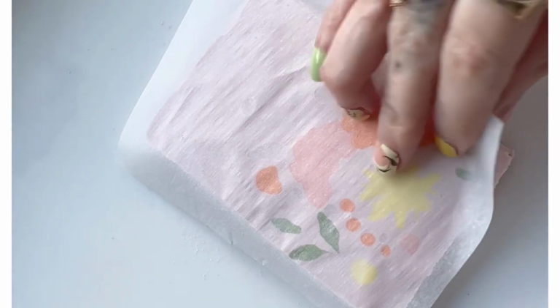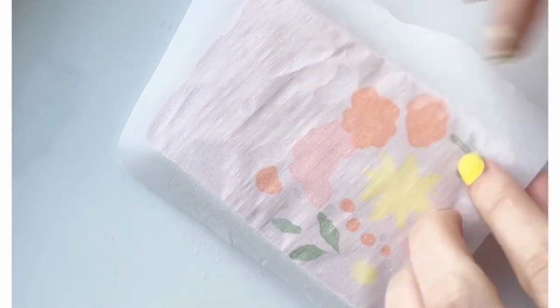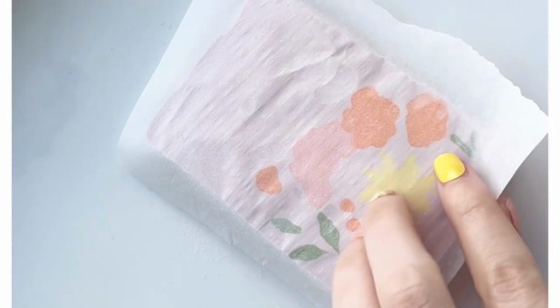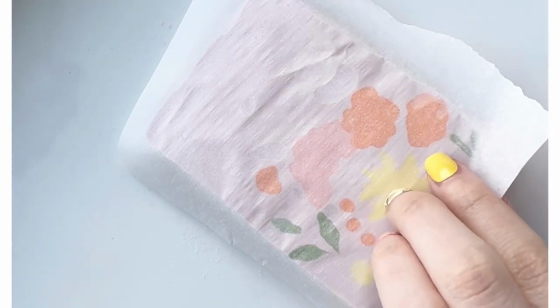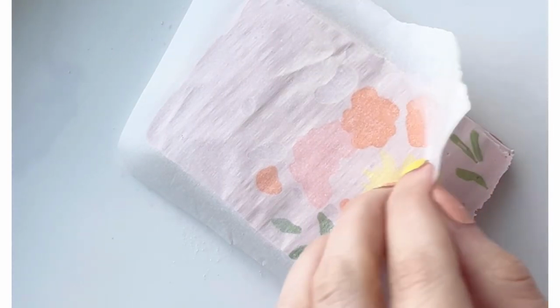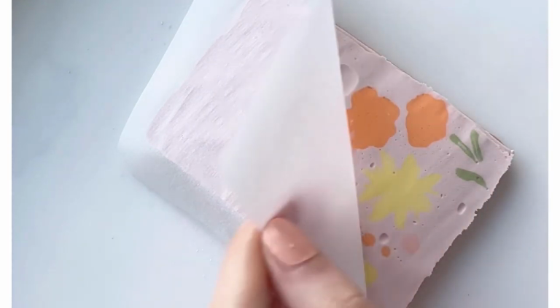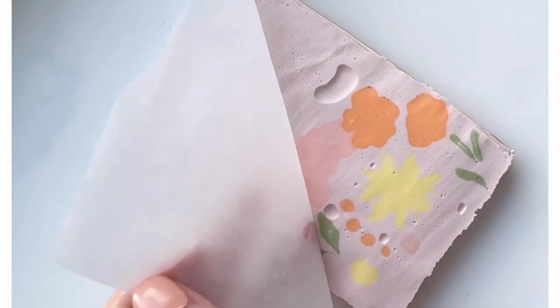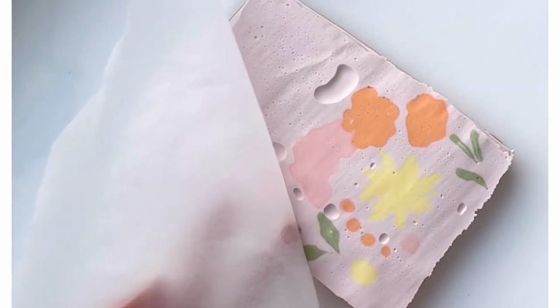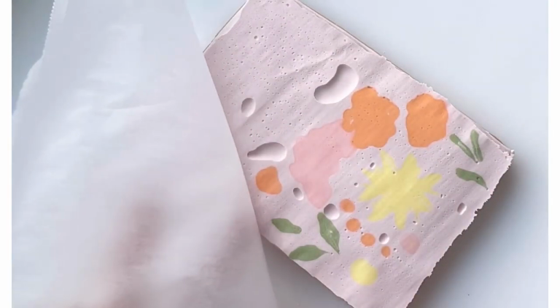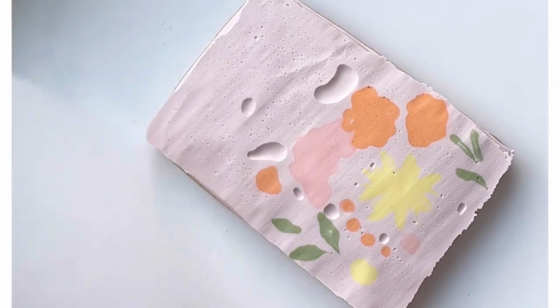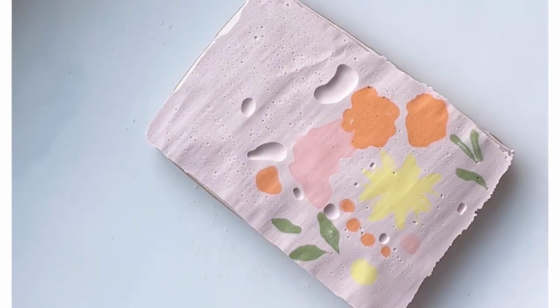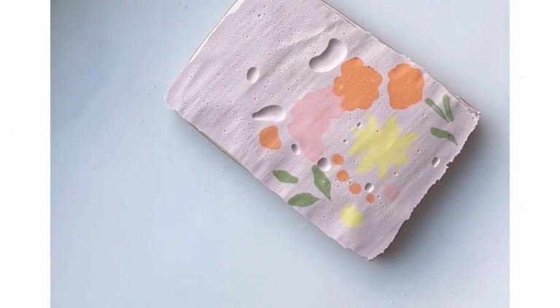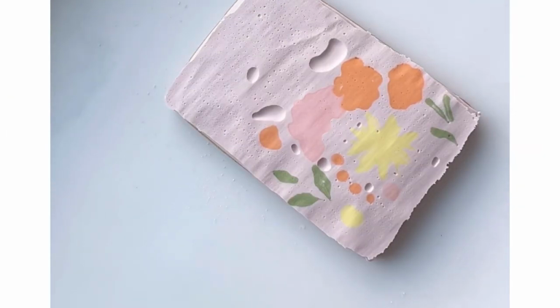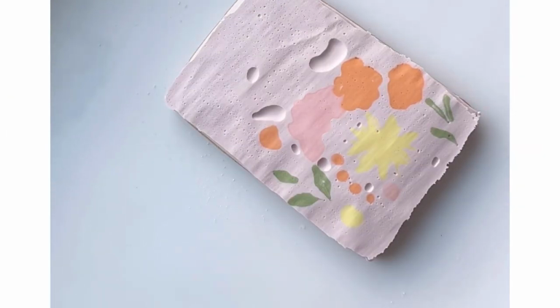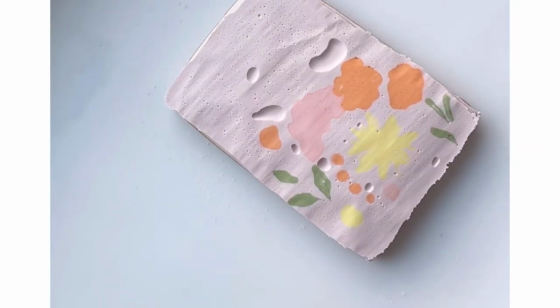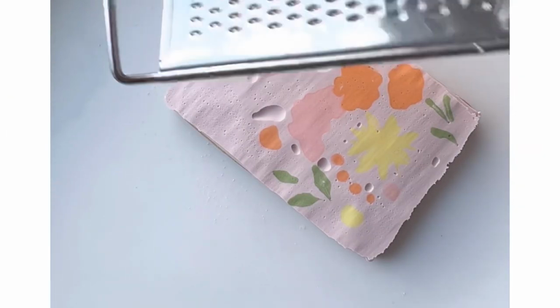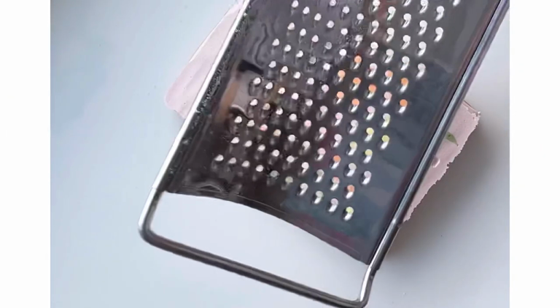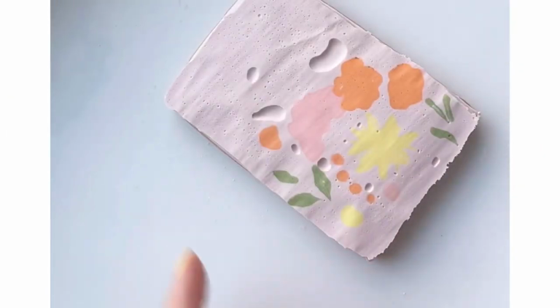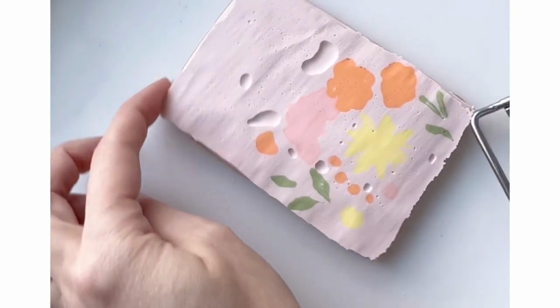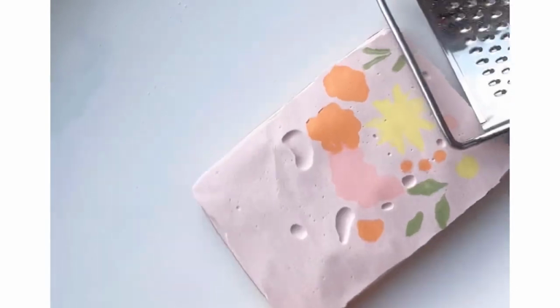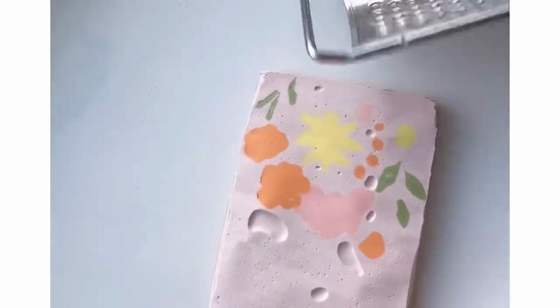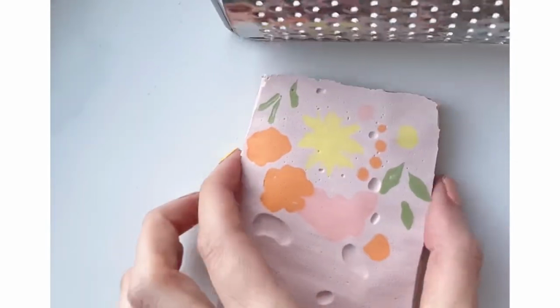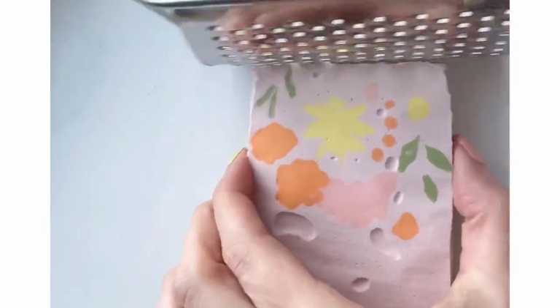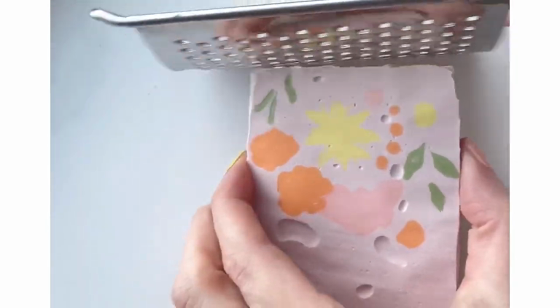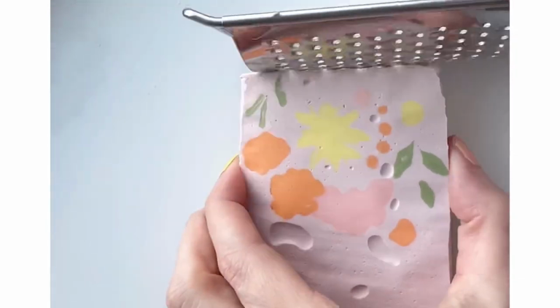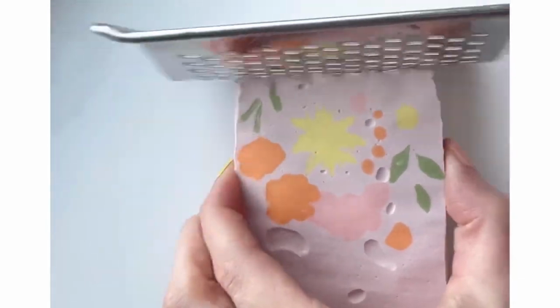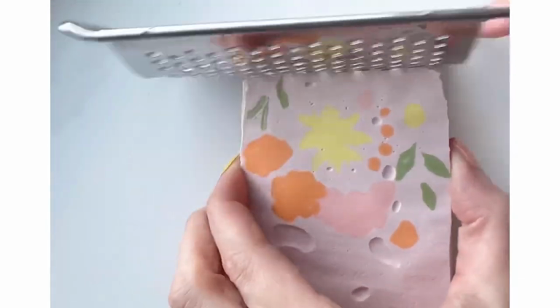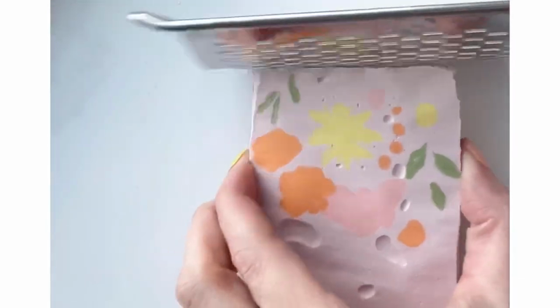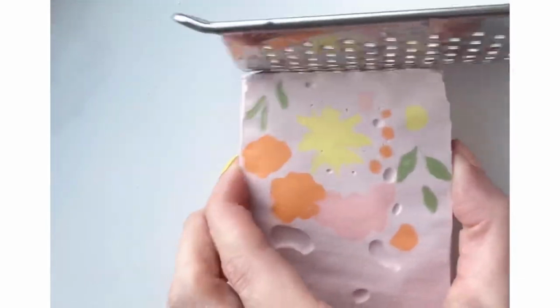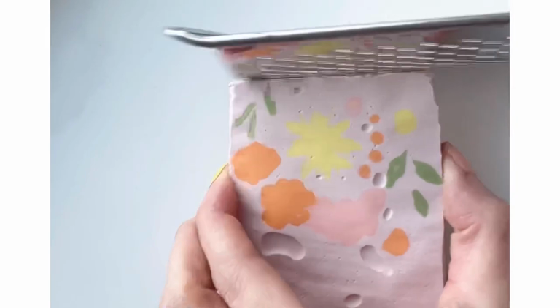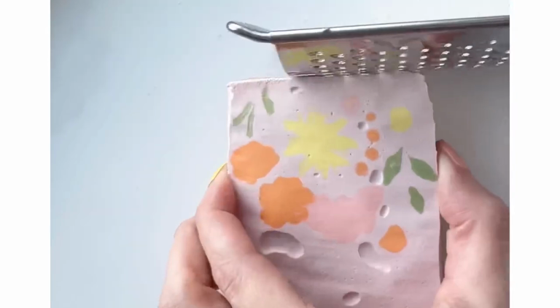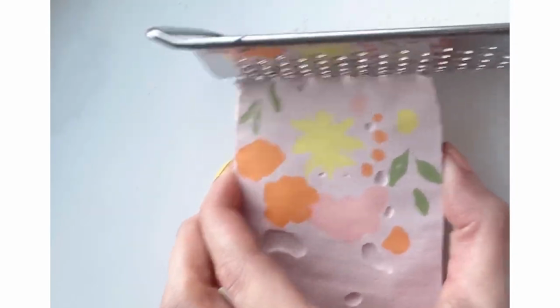After it's dried I pulled off my parchment. Now I'm using a trick I learned from my friend Maya at Painted Ladies Pastry of using a small hand grater and shaving down the edges of the cookie.